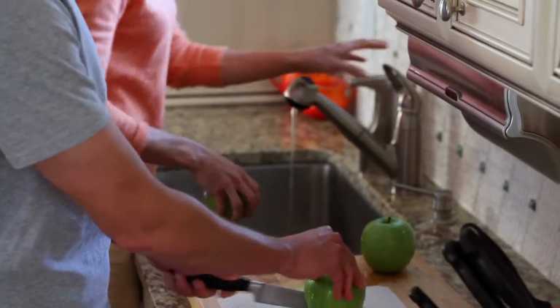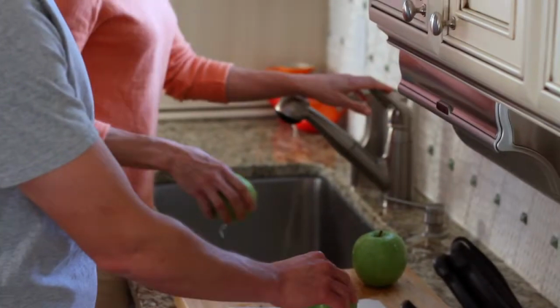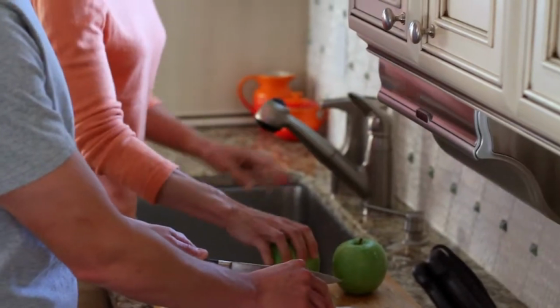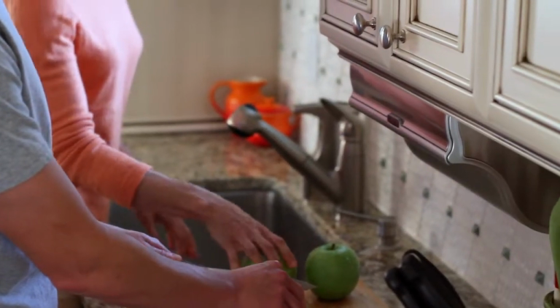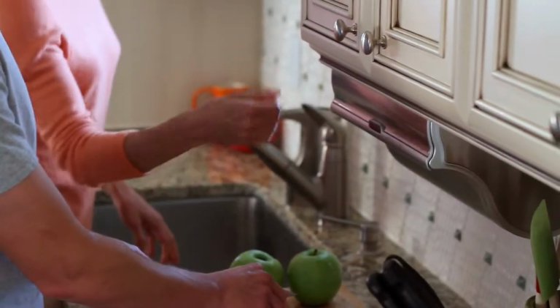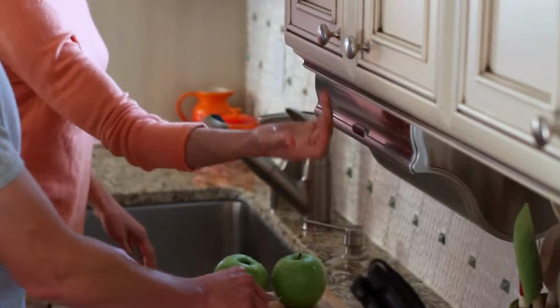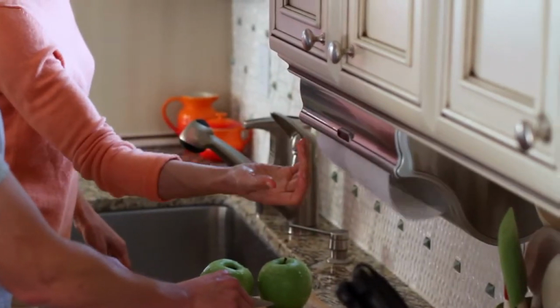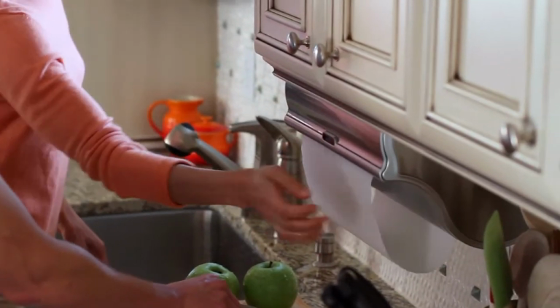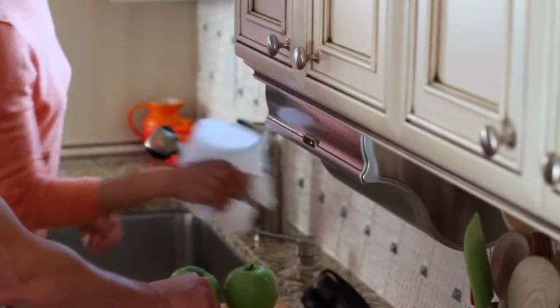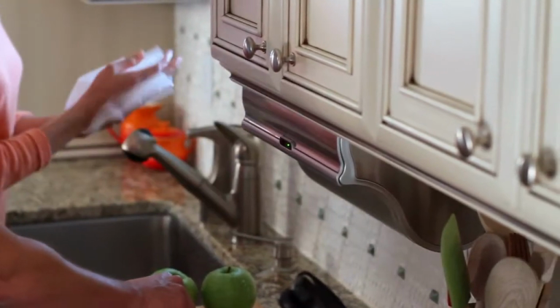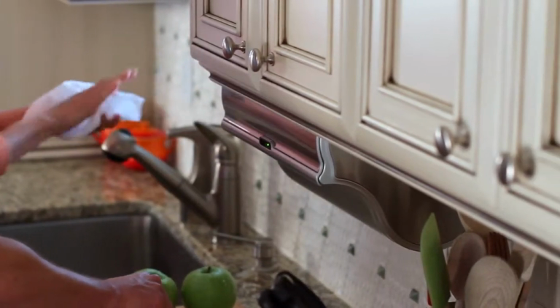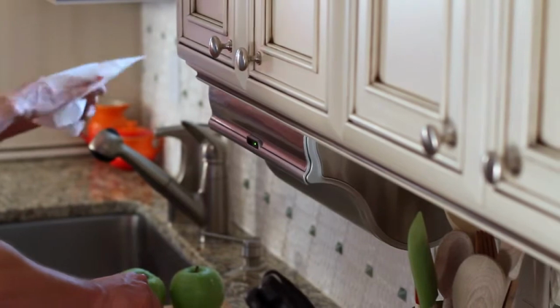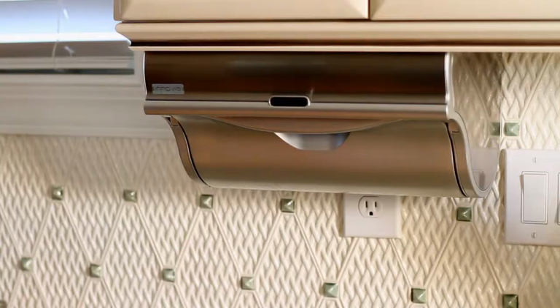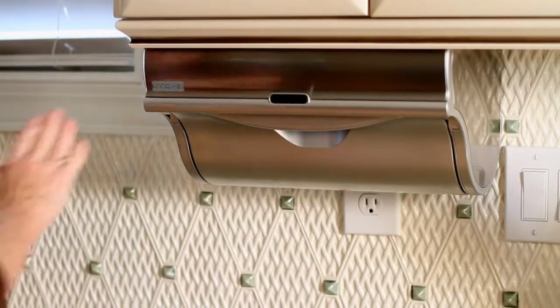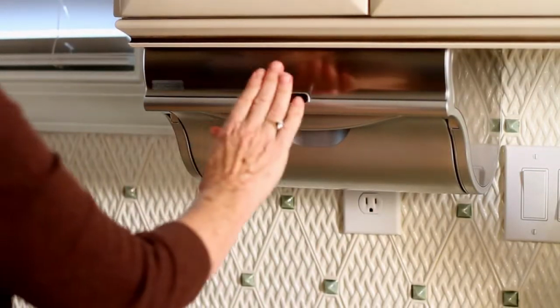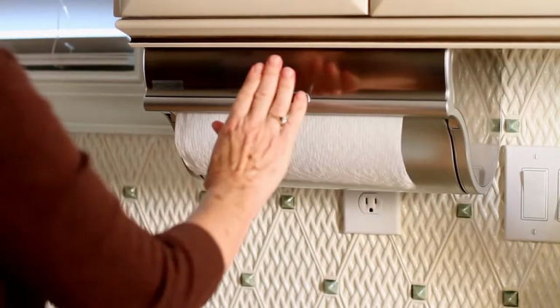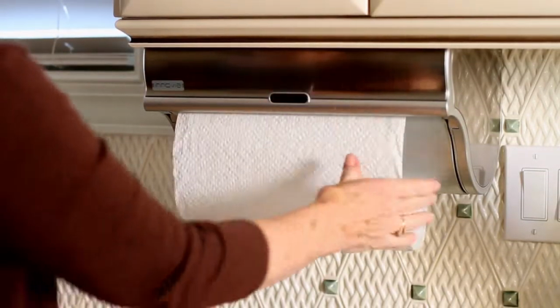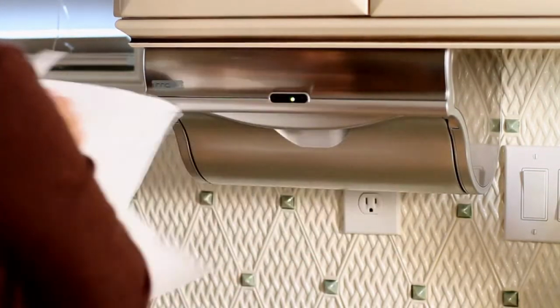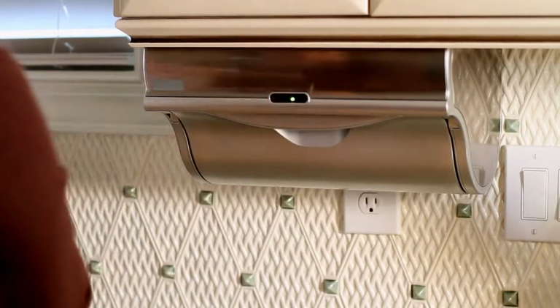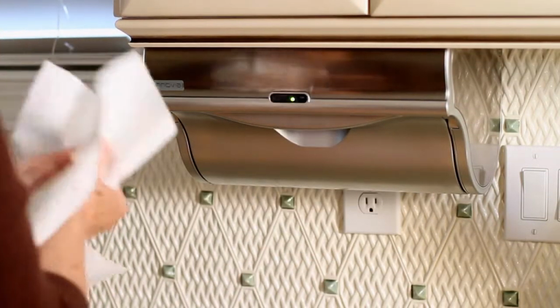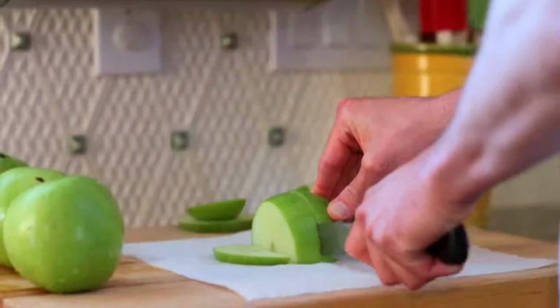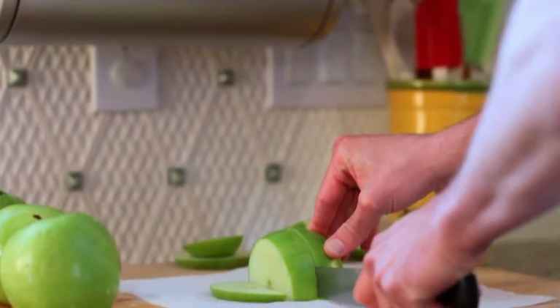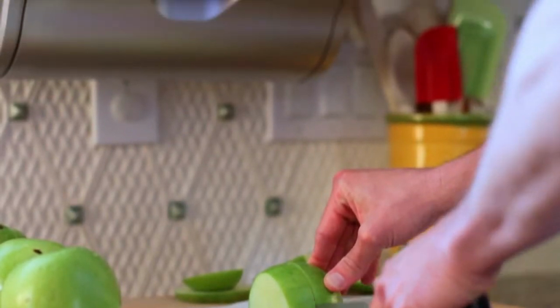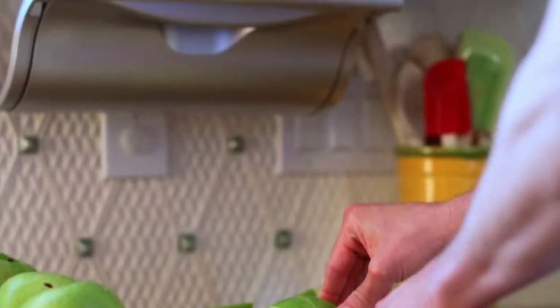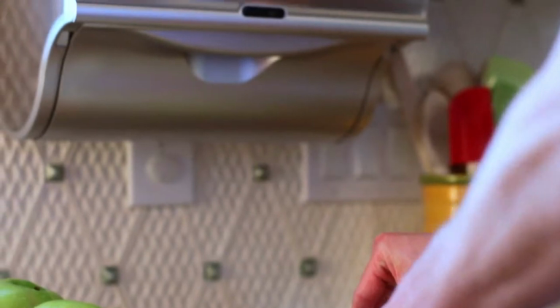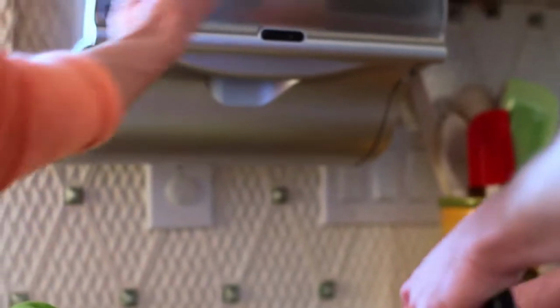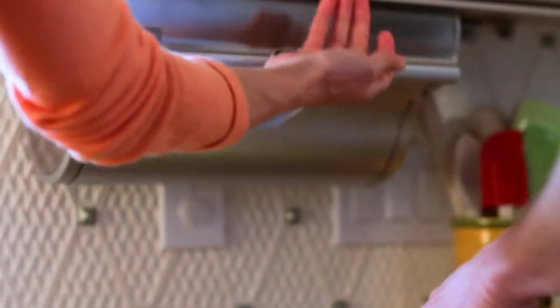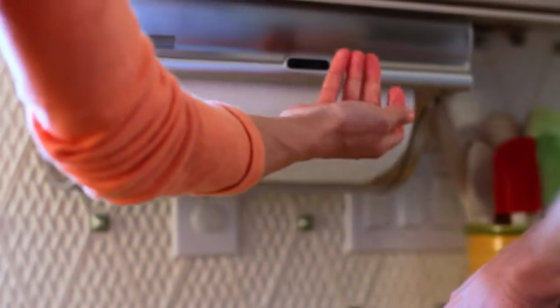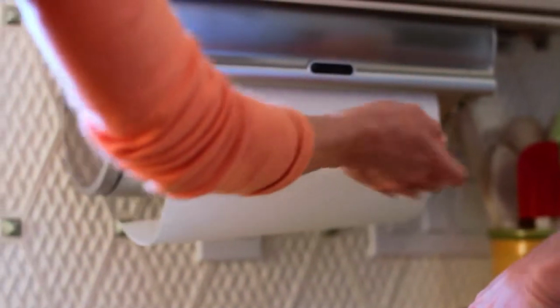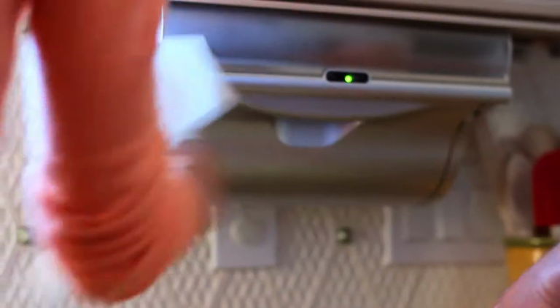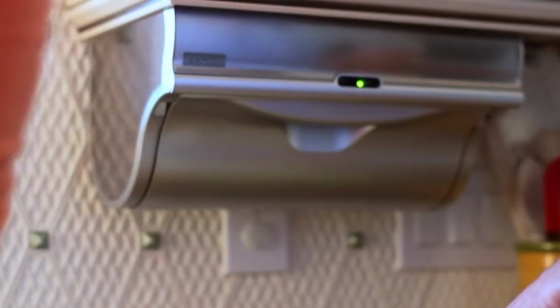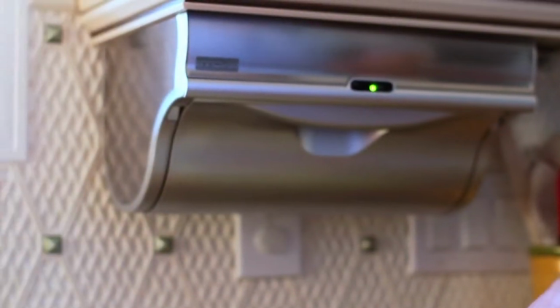The Inovia Automatic Paper Towel Dispenser. This modern appliance dispenses the exact amount of paper towels you choose, for every job, every time, without a single touch.